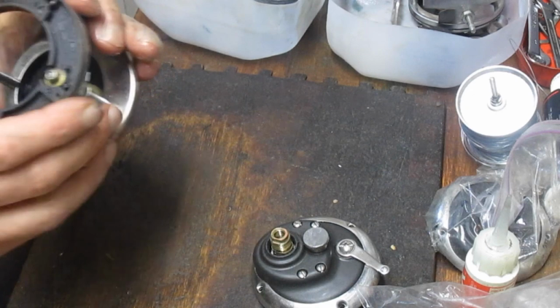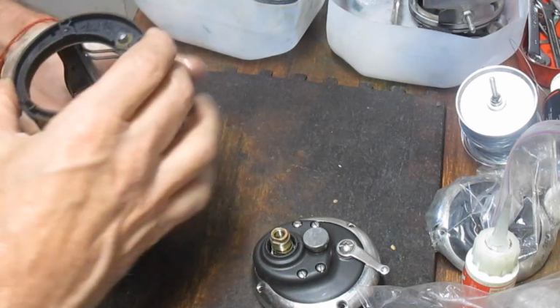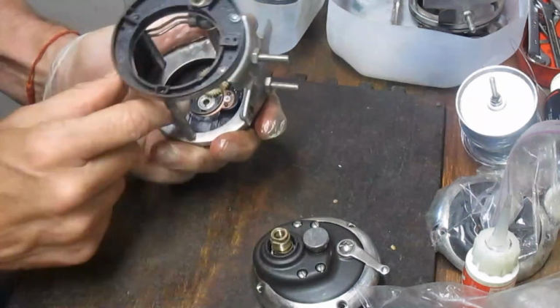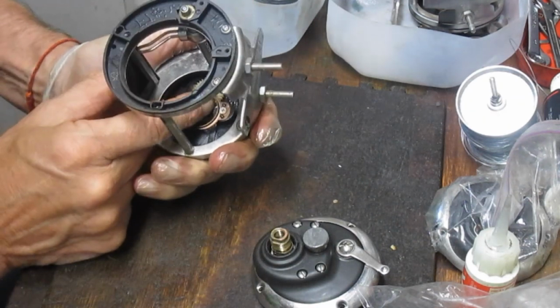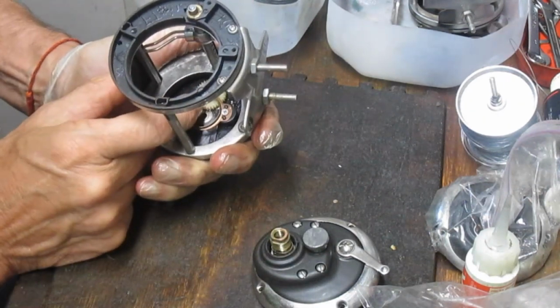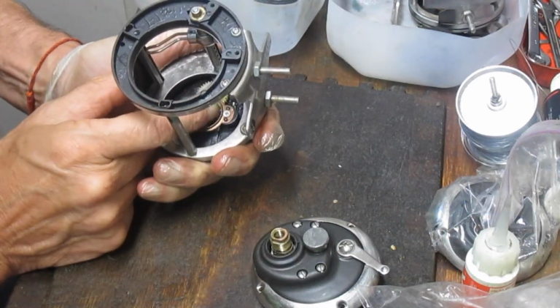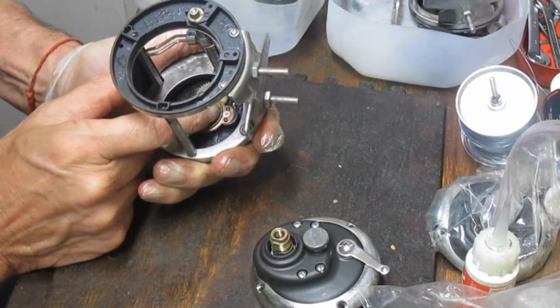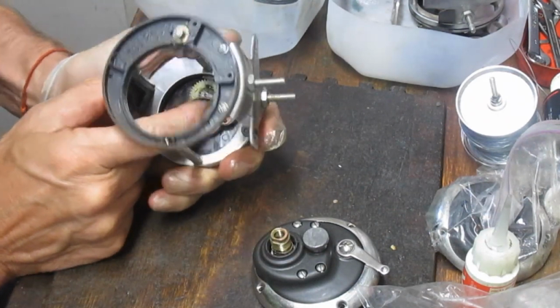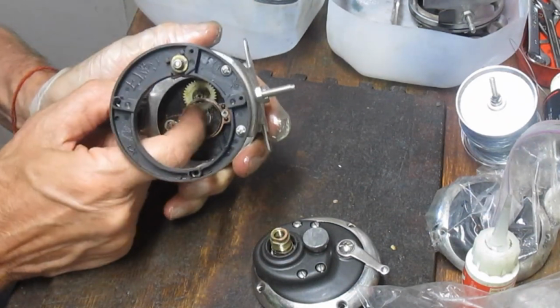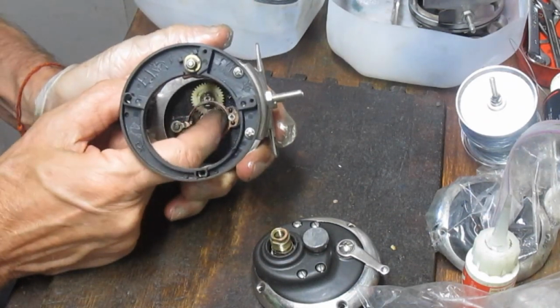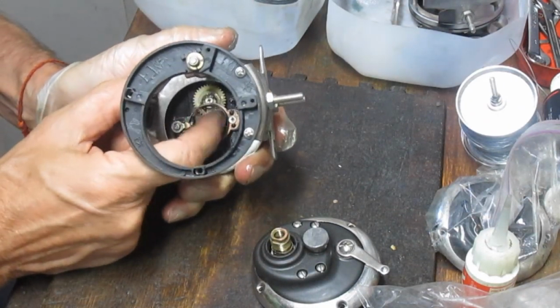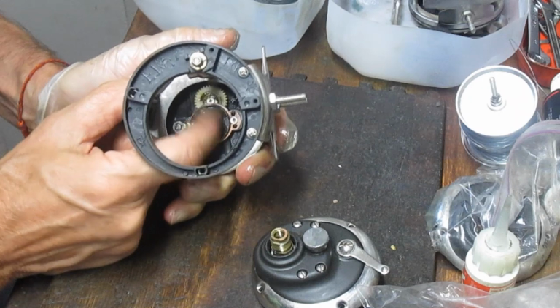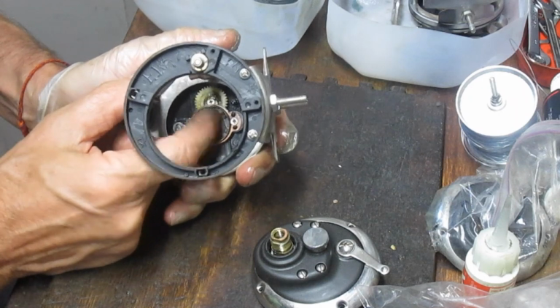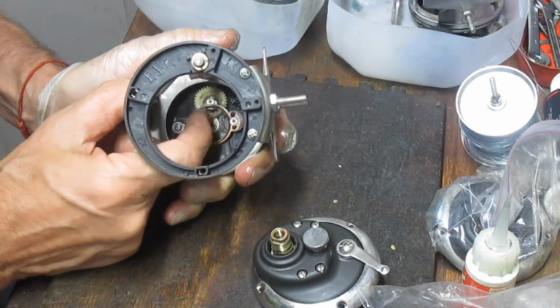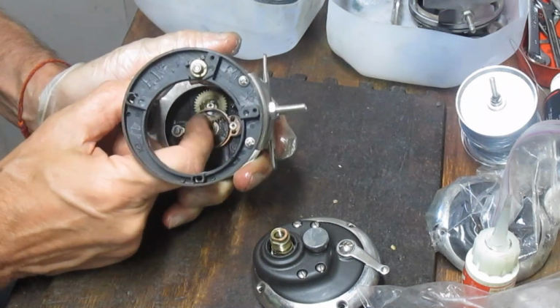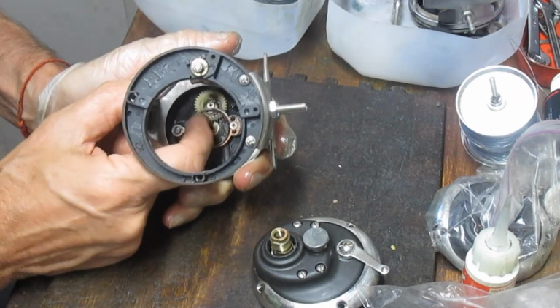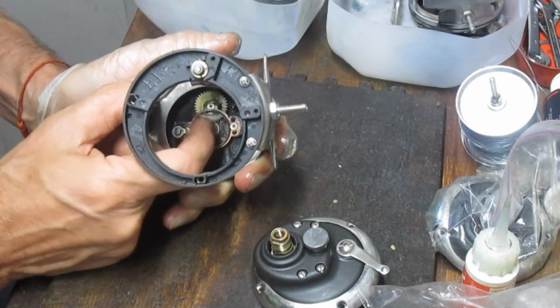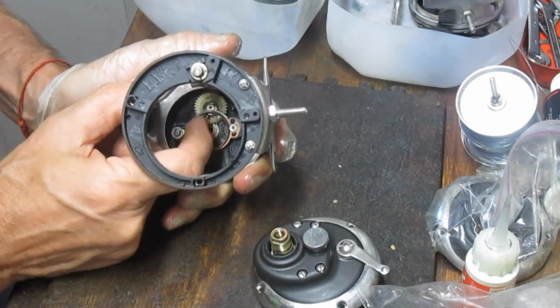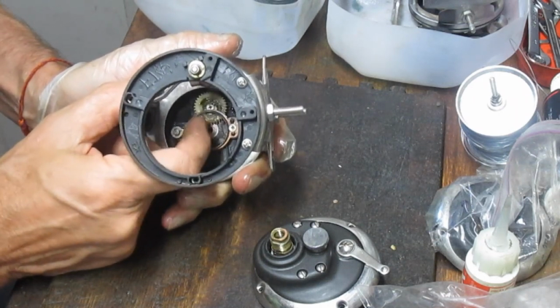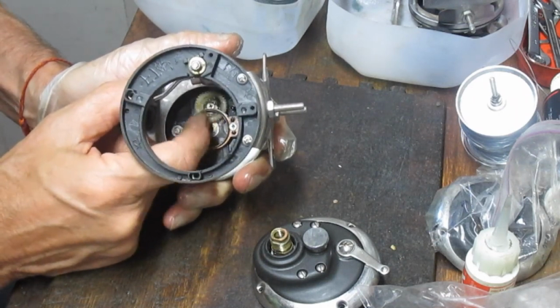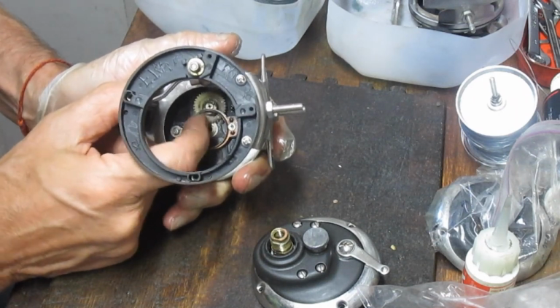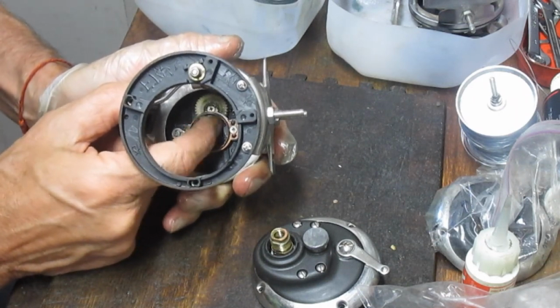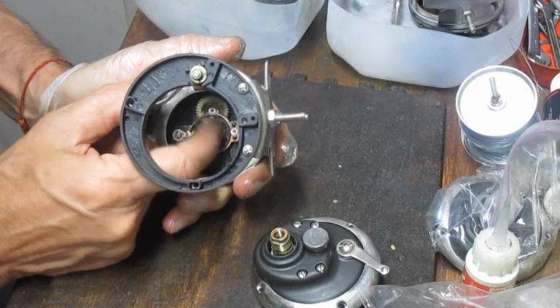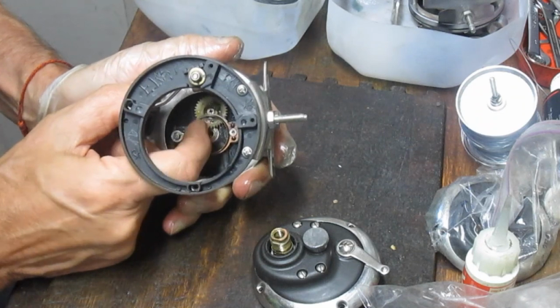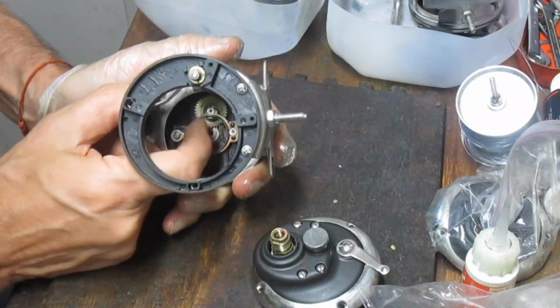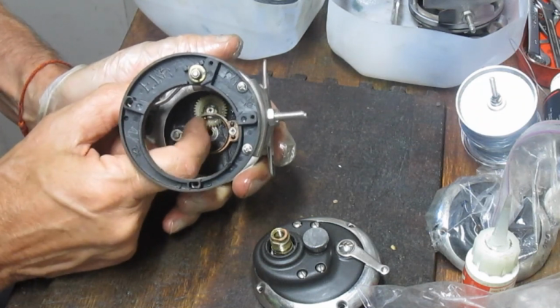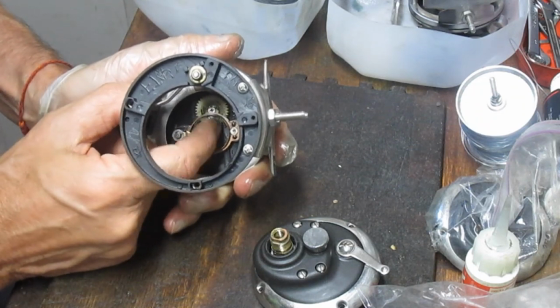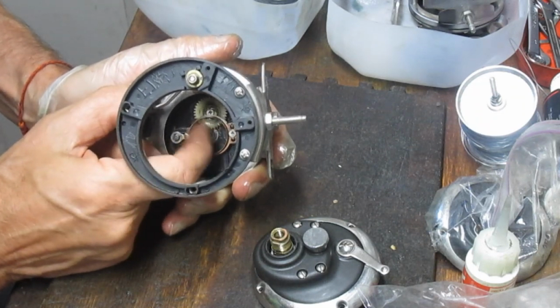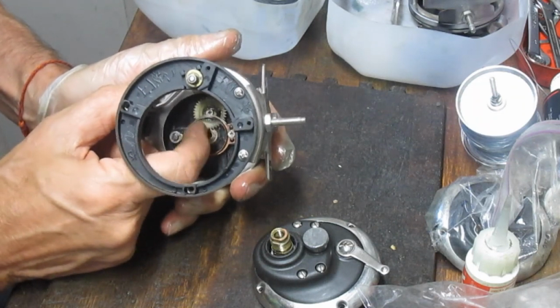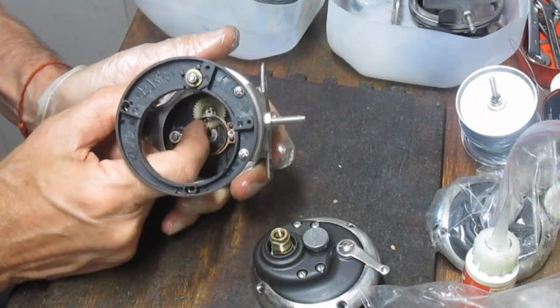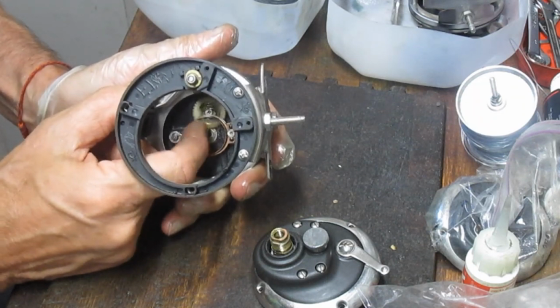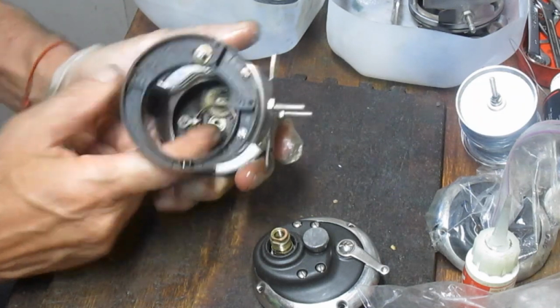Now the second reel — check the same thing here. Make sure all the teeth are working. Scoot that line guide over to the other side. These are sturdy reels, there's no question about that.